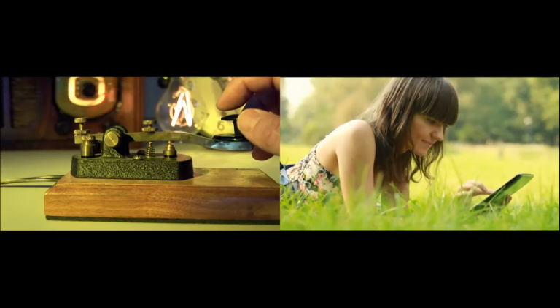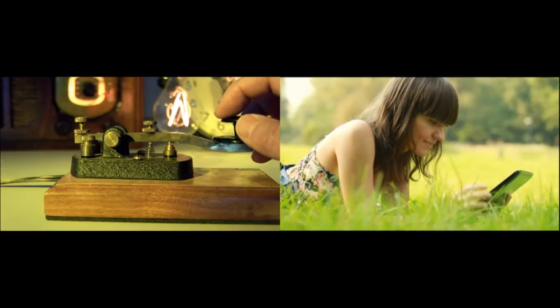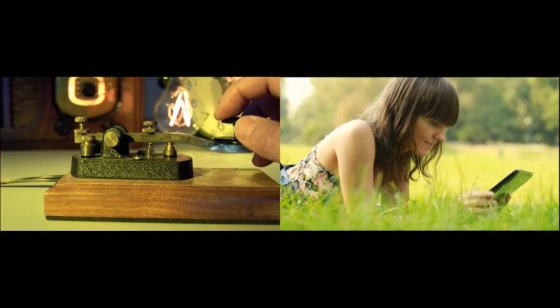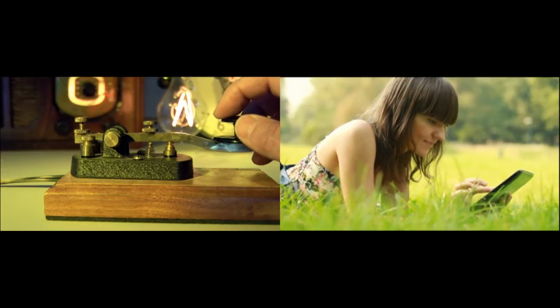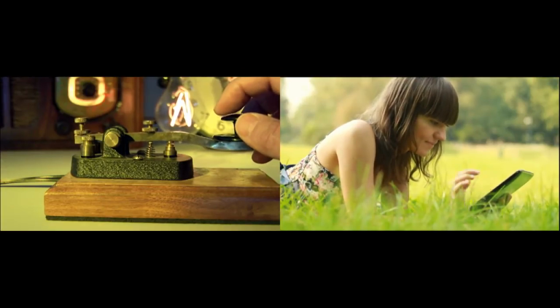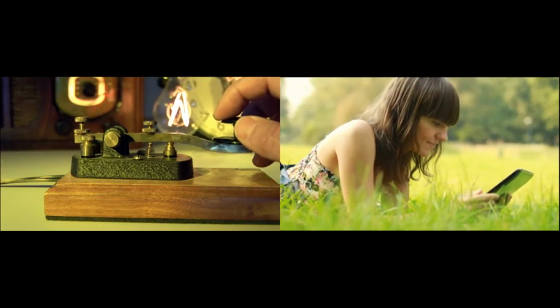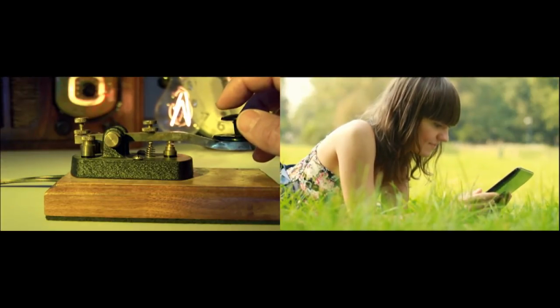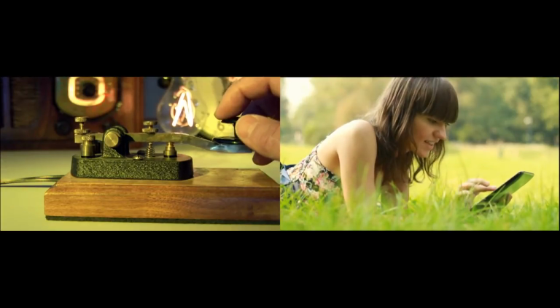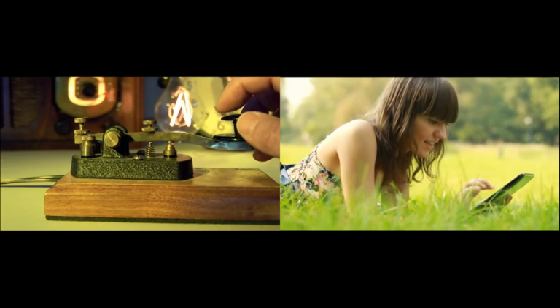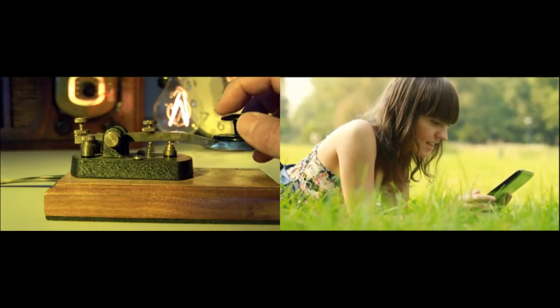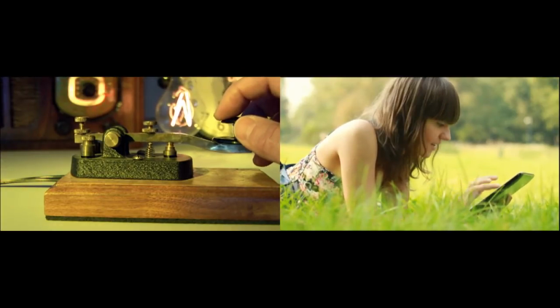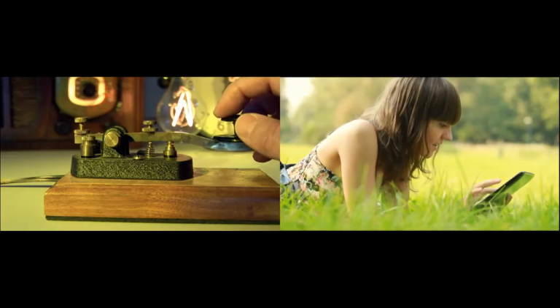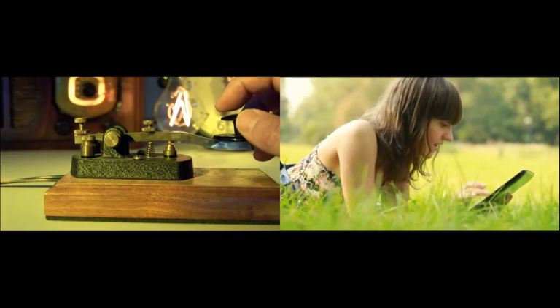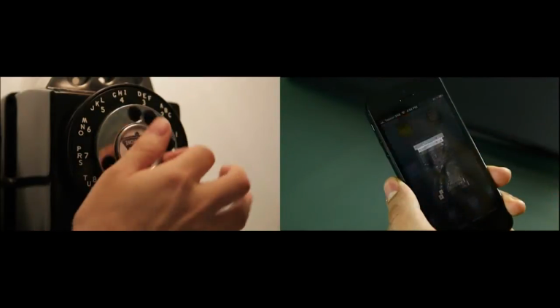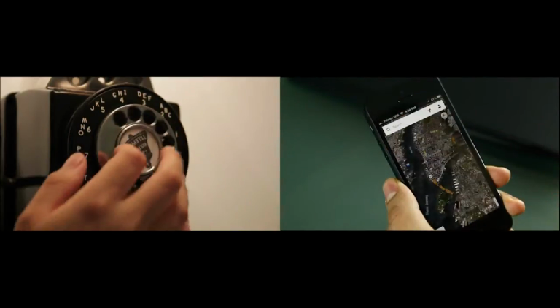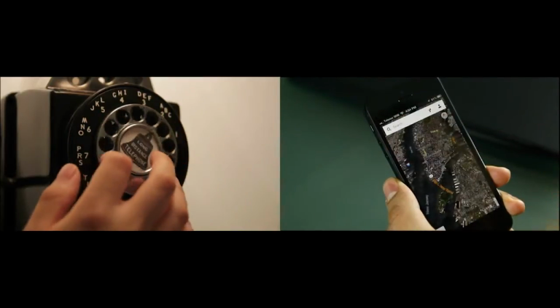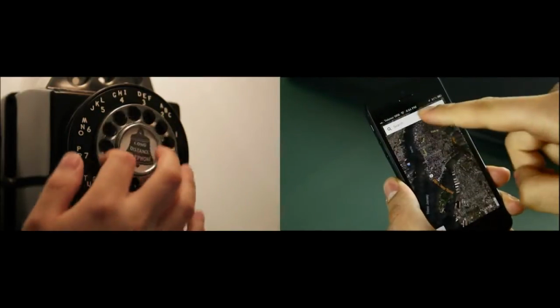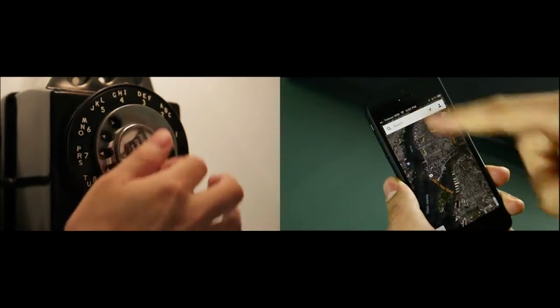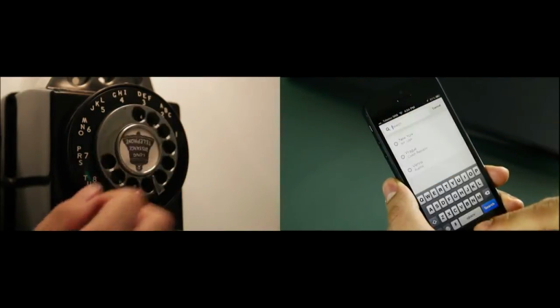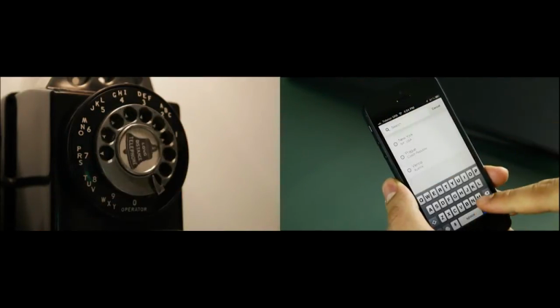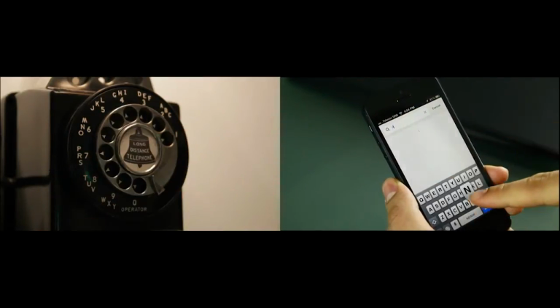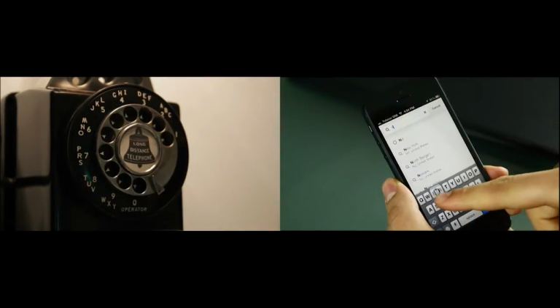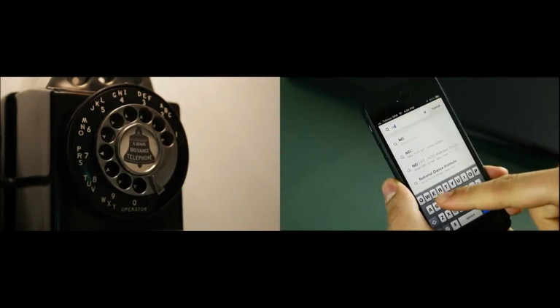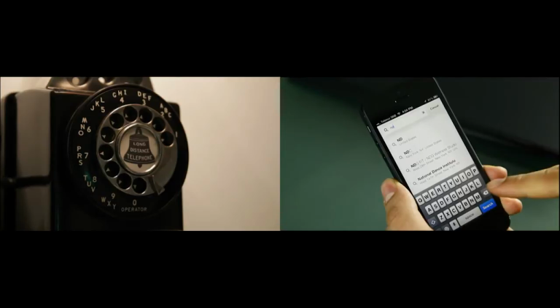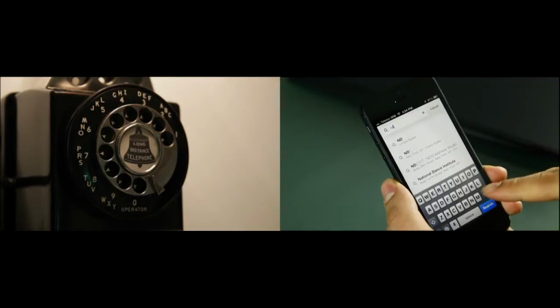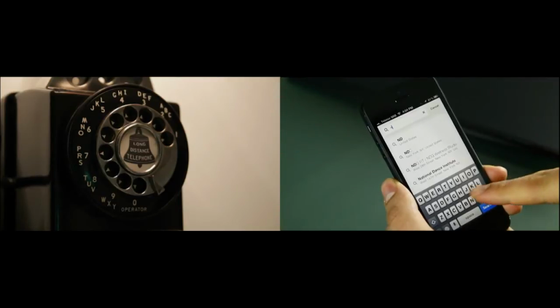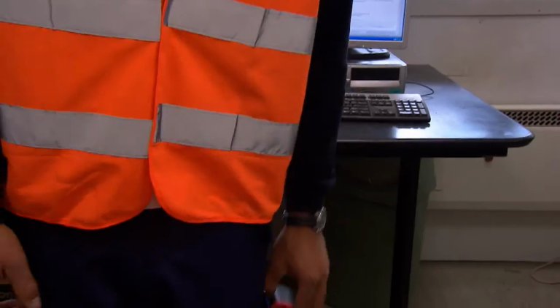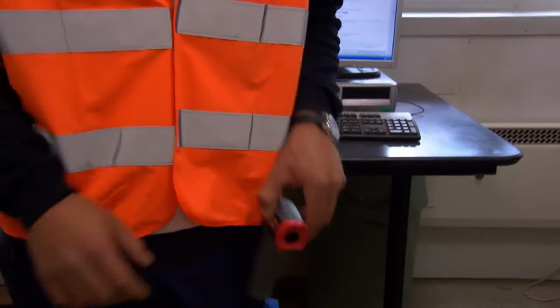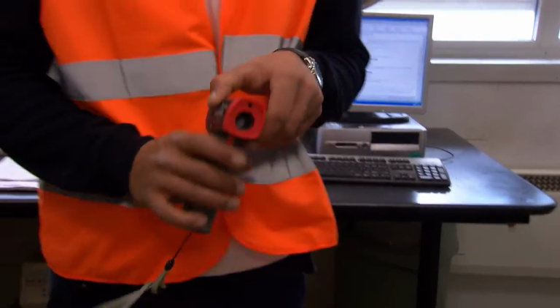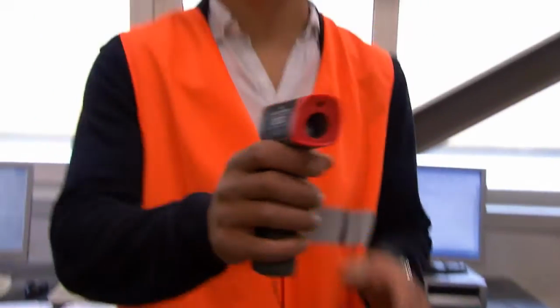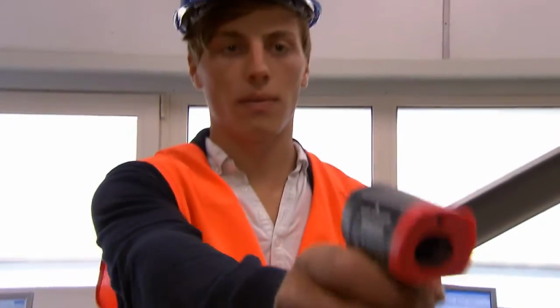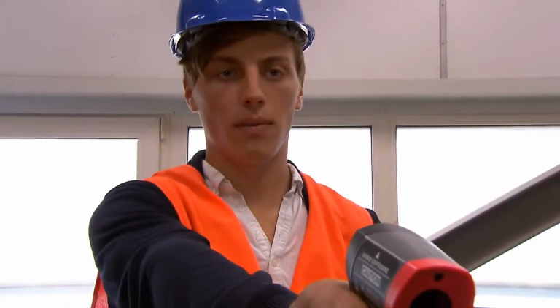Technology is evolving rapidly. What was considered to be high-tech yesterday is old-fashioned today. The way we communicate with each other has changed drastically. So has the way we measure temperatures in a non-contact mode.